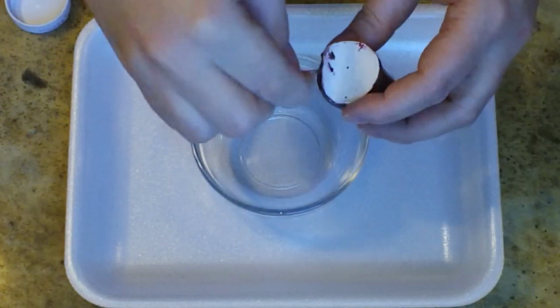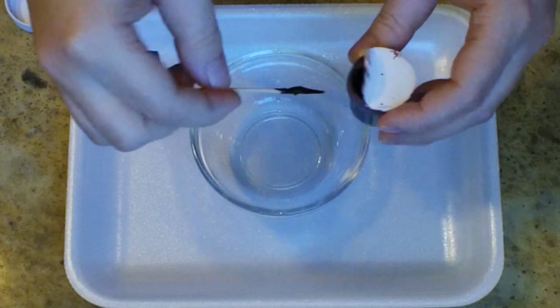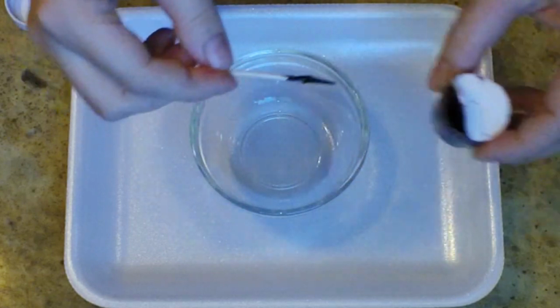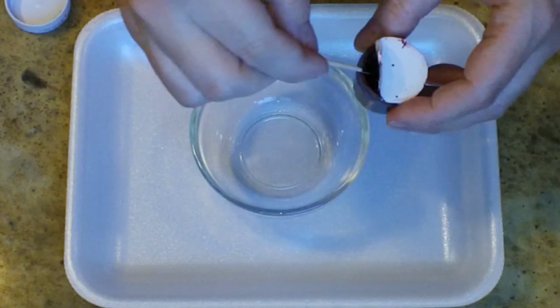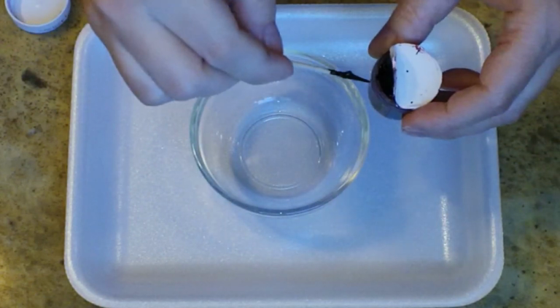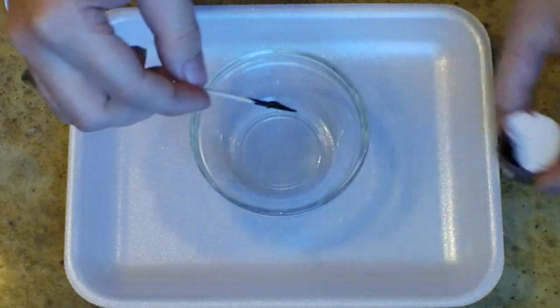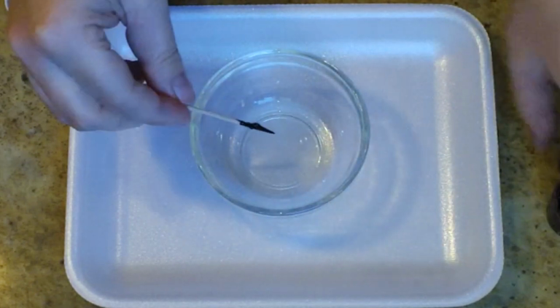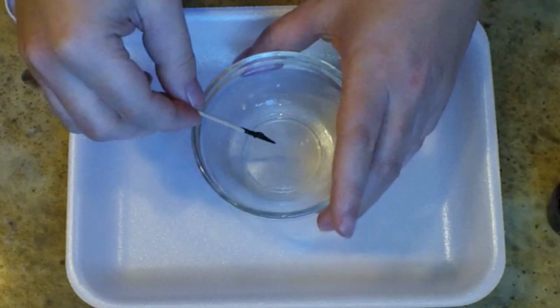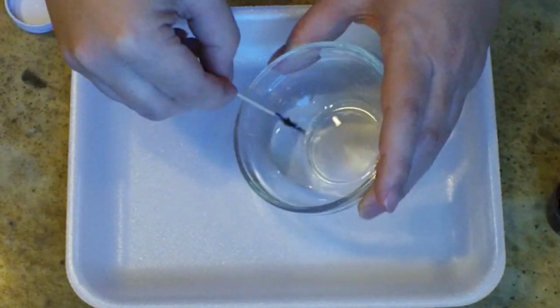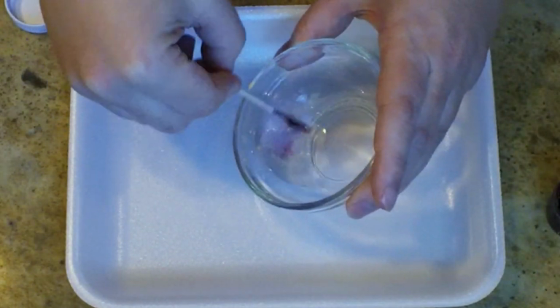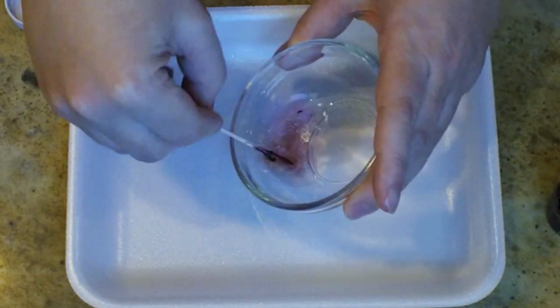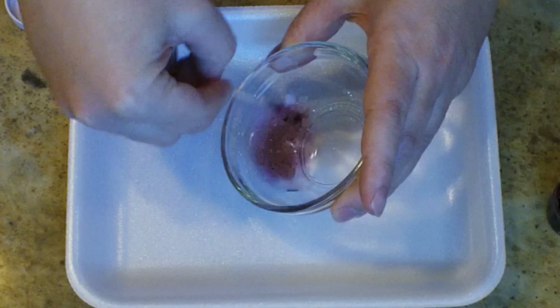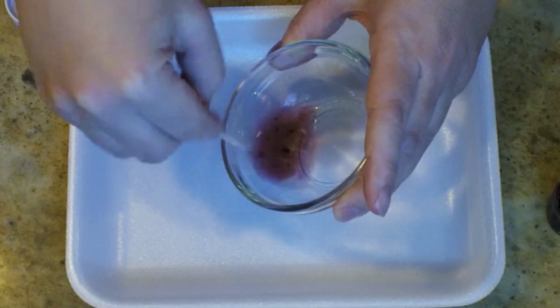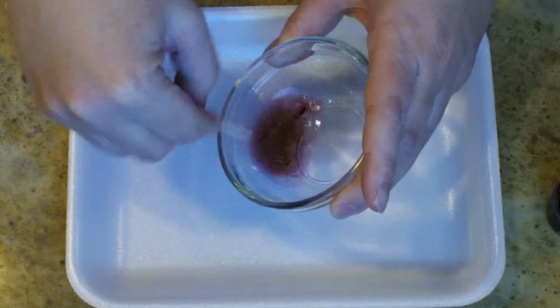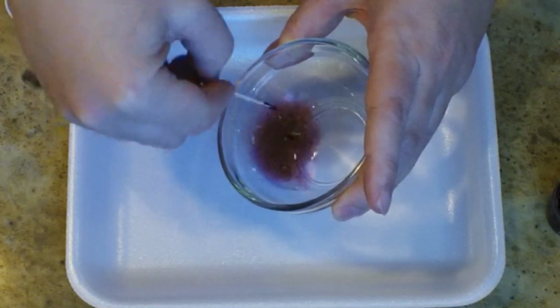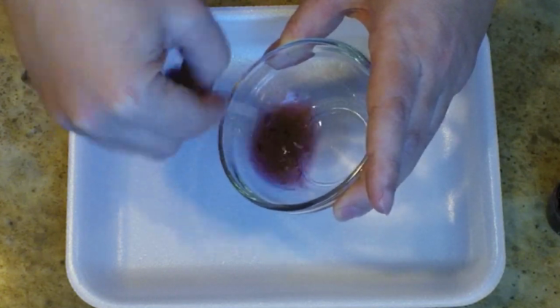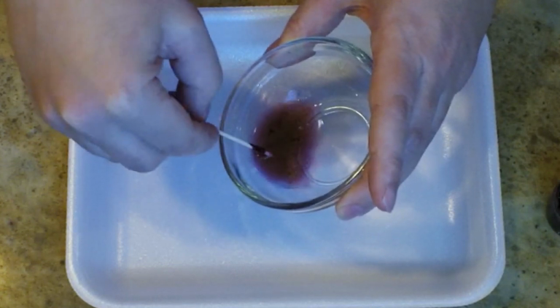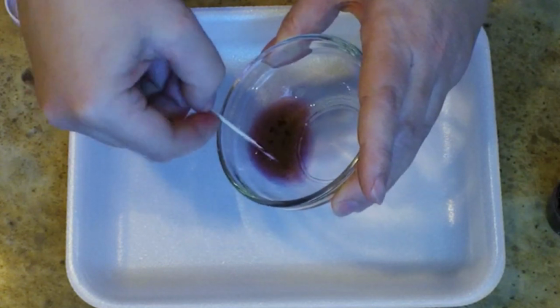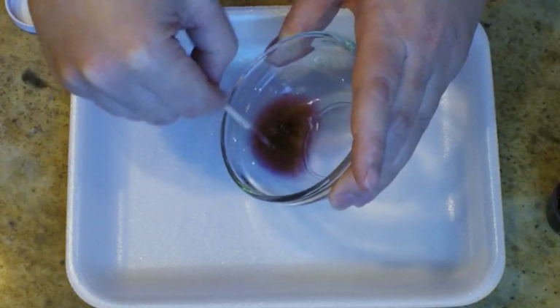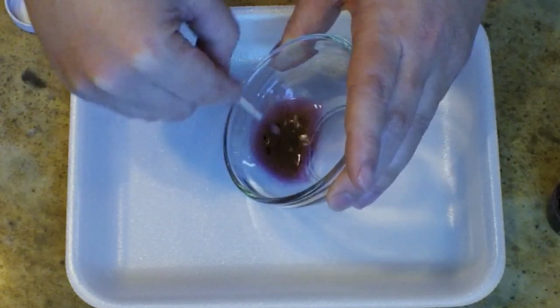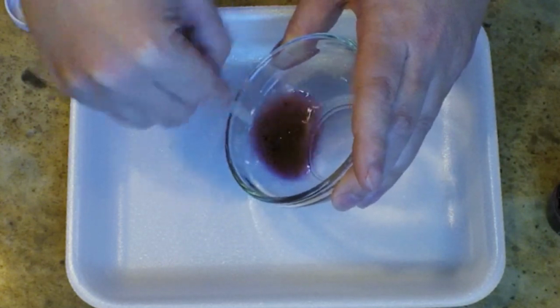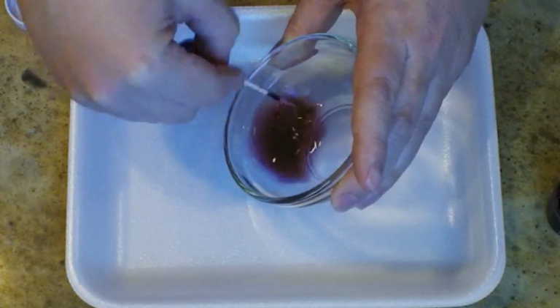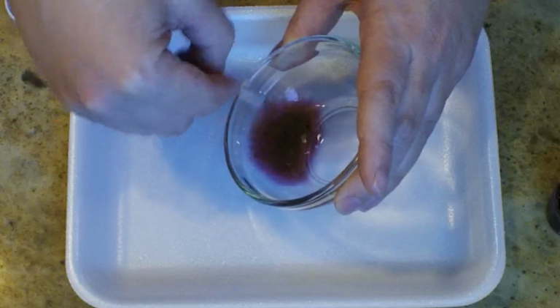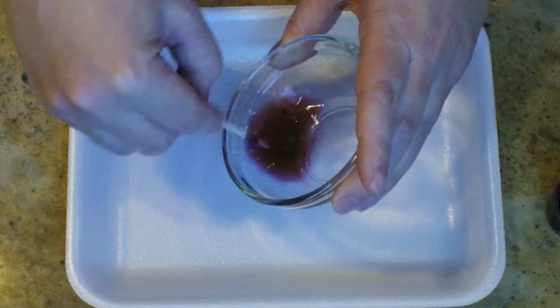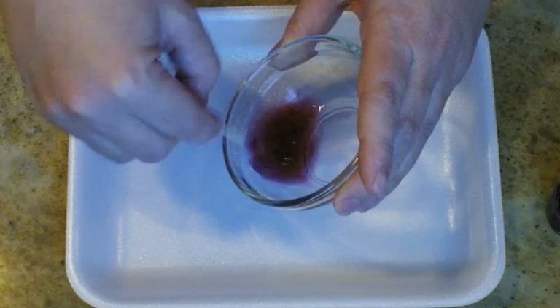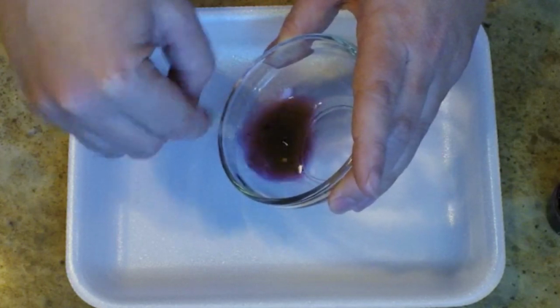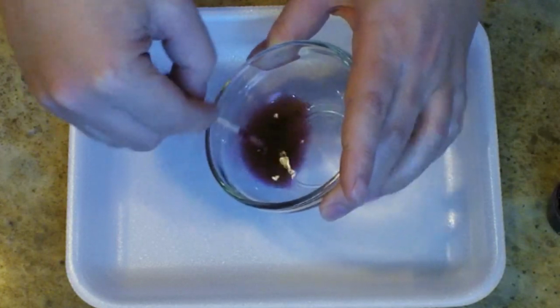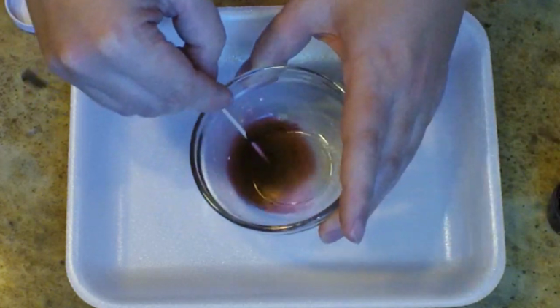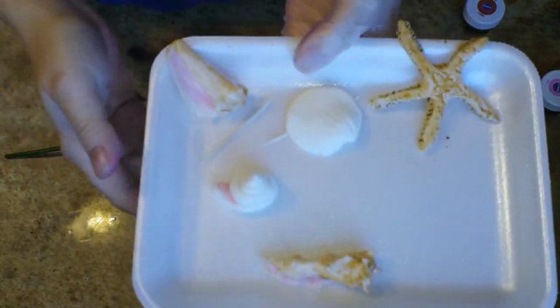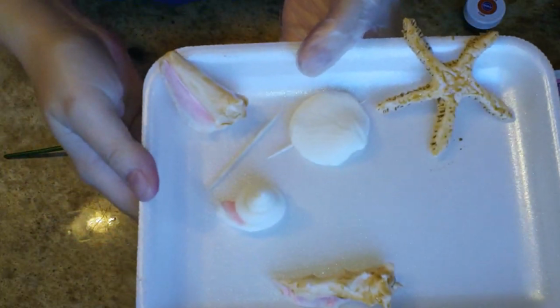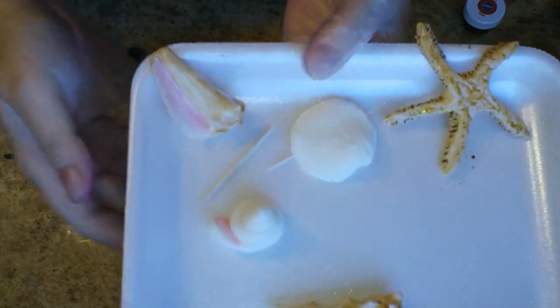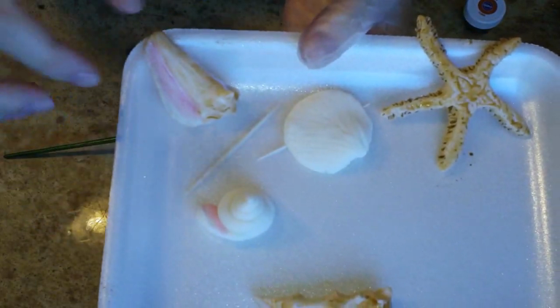I'll just give you a little demo of that really quickly. You take a toothpick, get a little bit of the gel on your toothpick, and then just kind of swirl it around in the water. I don't worry too much about the little chunkies that are in there because they actually kind of make it like an uneven tone on the shells, which makes it more realistic looking to me.